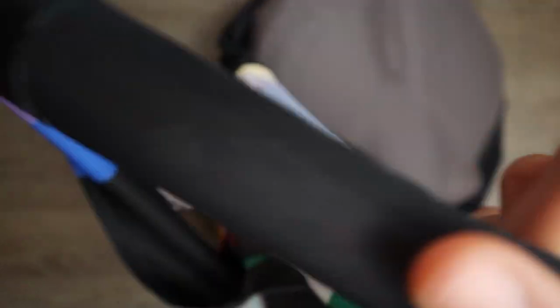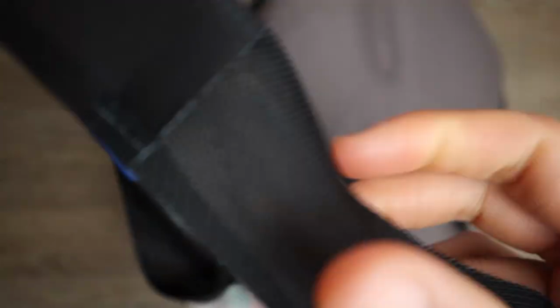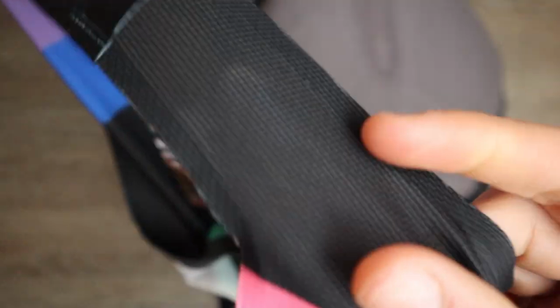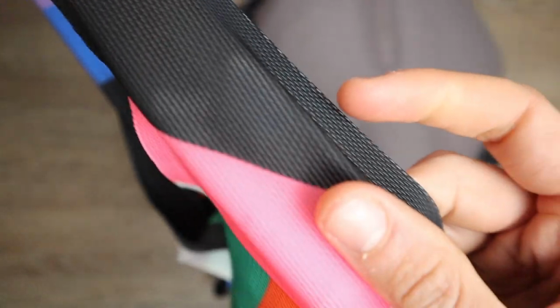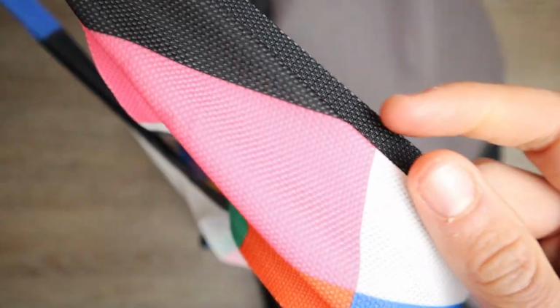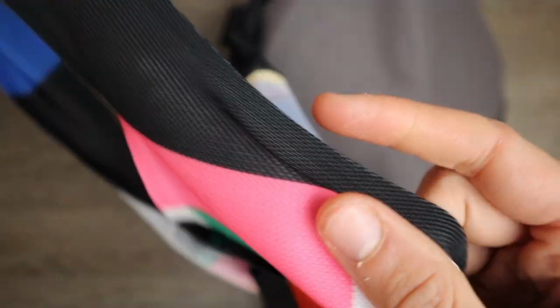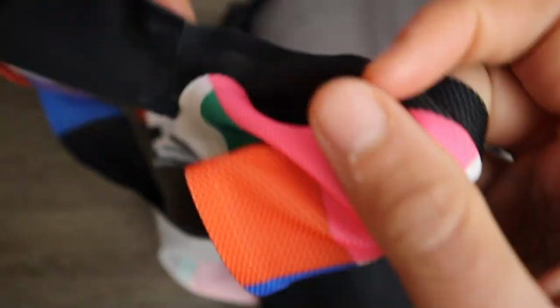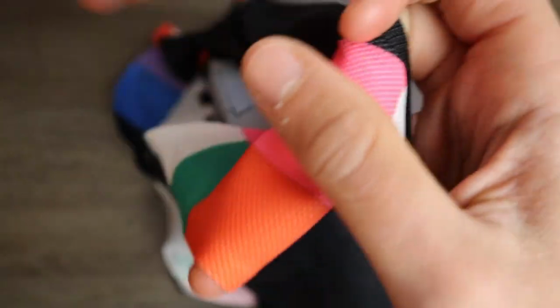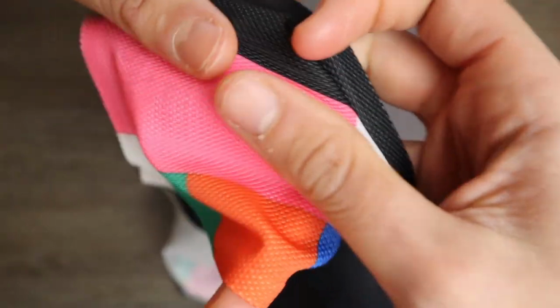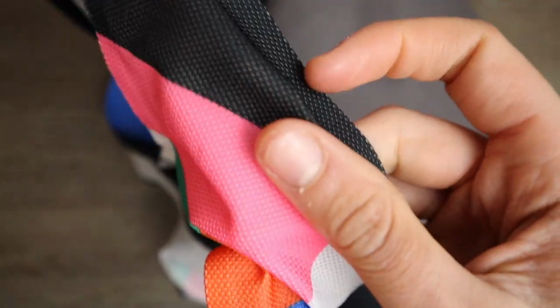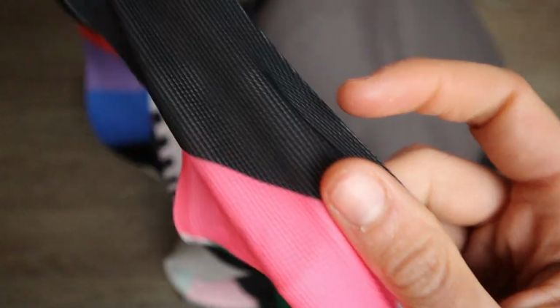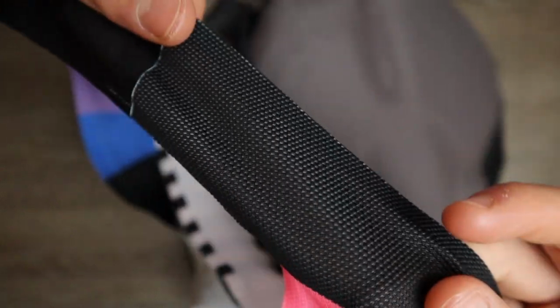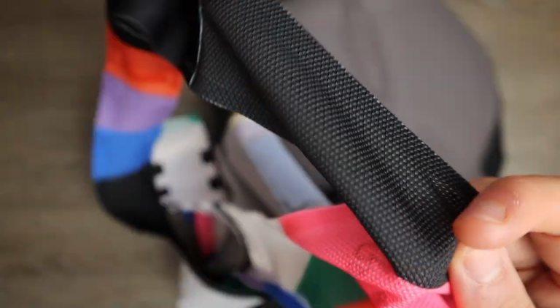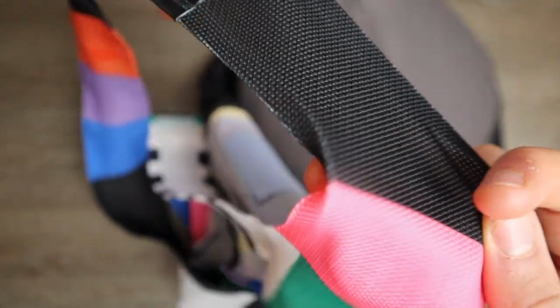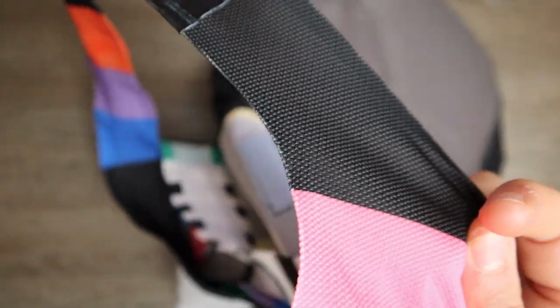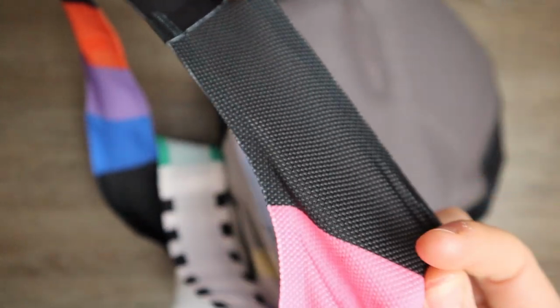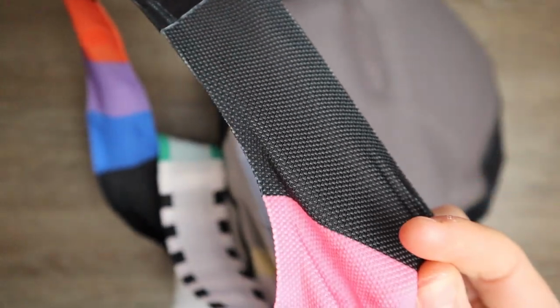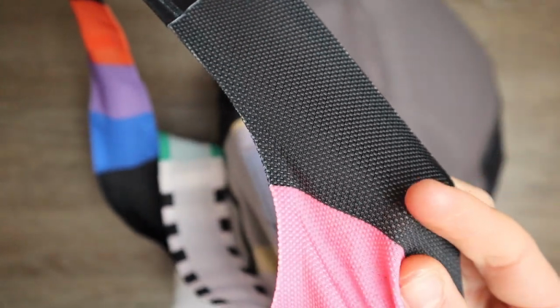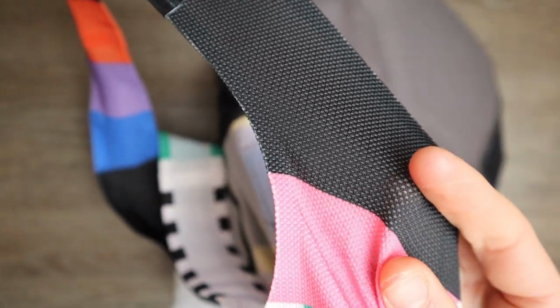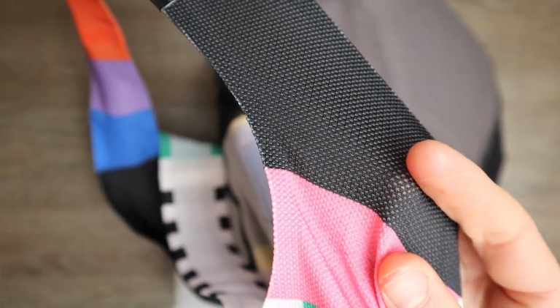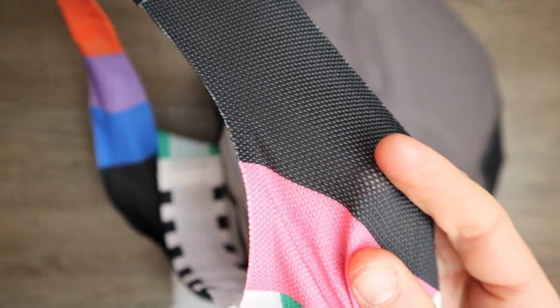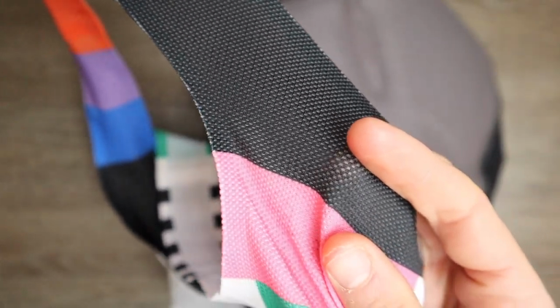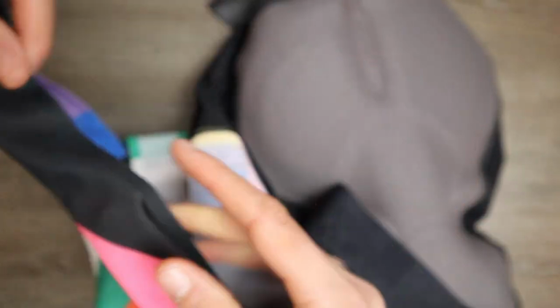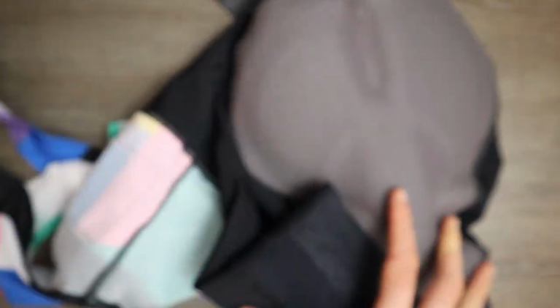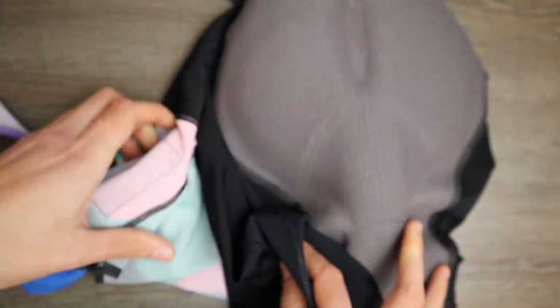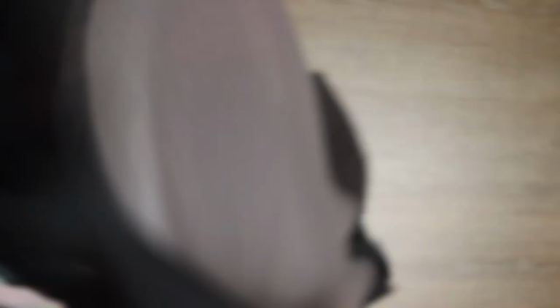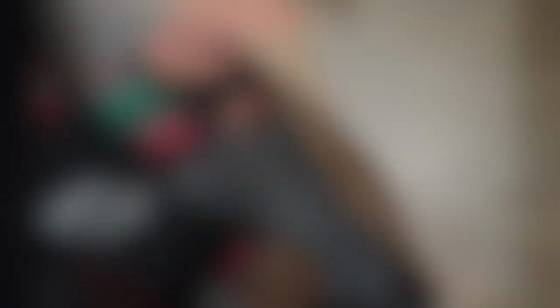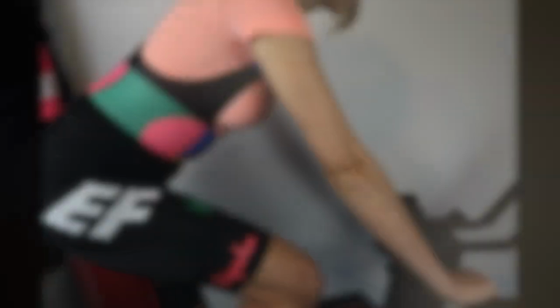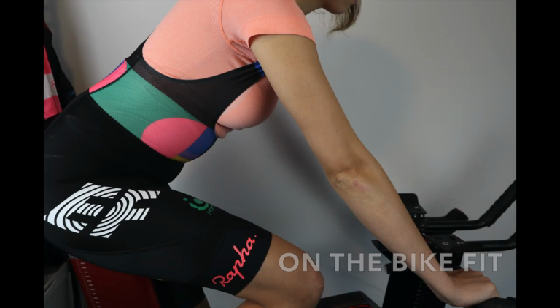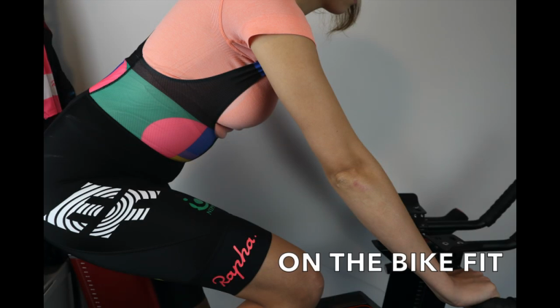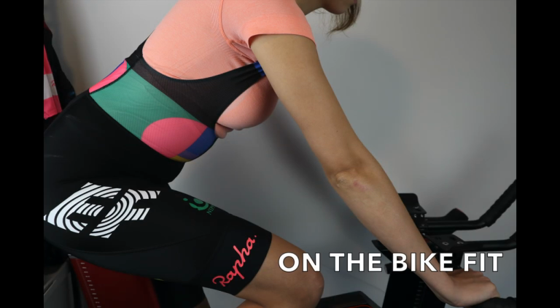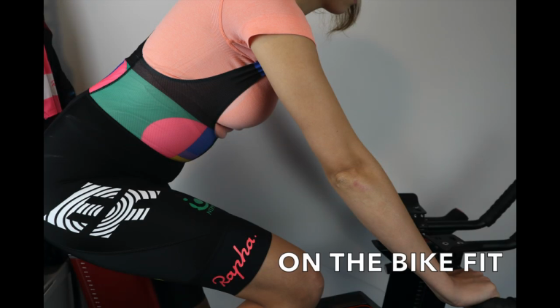The material at the top is really breathable, as is the waist area. The high waist is quite comfortable when you ride in more aggressive positions.